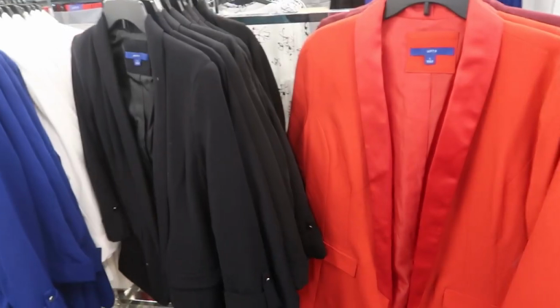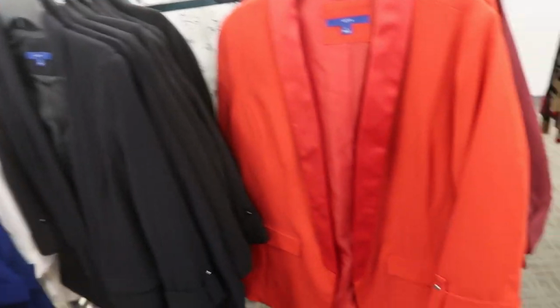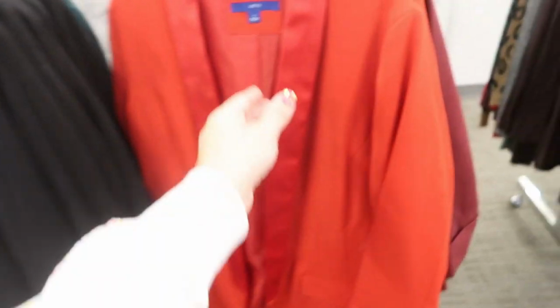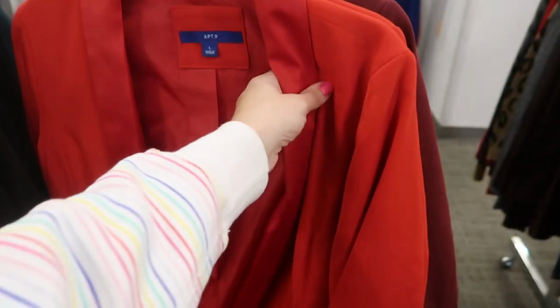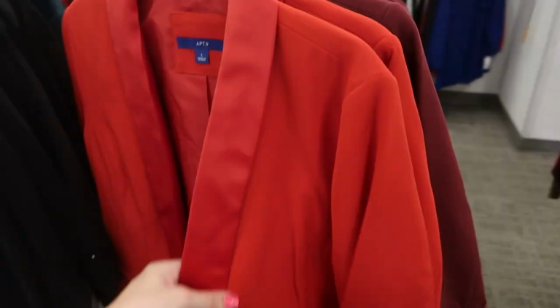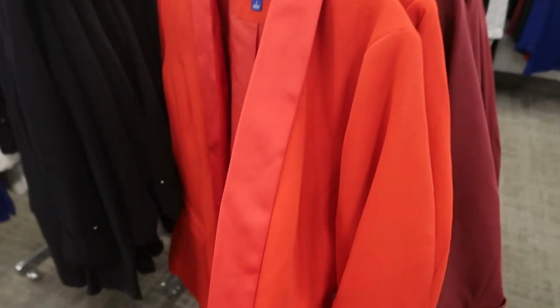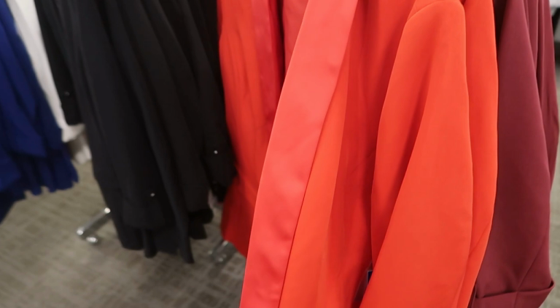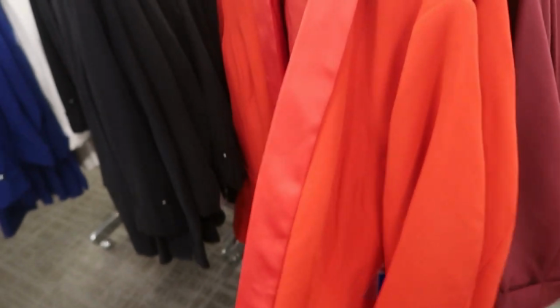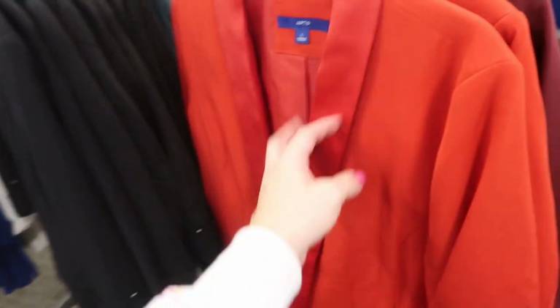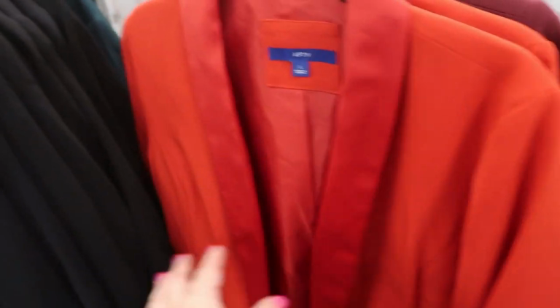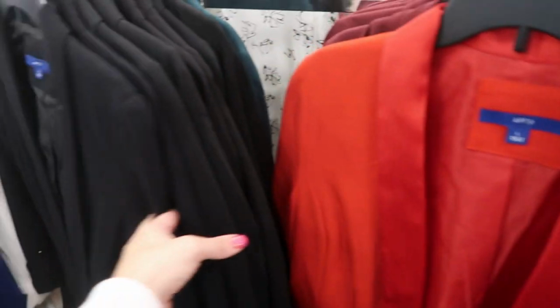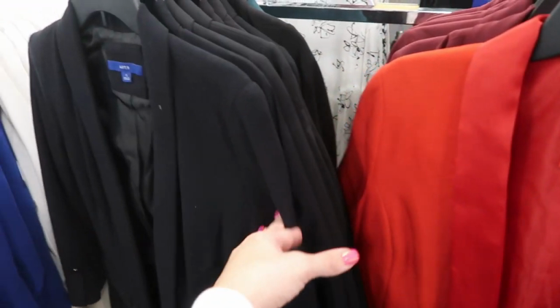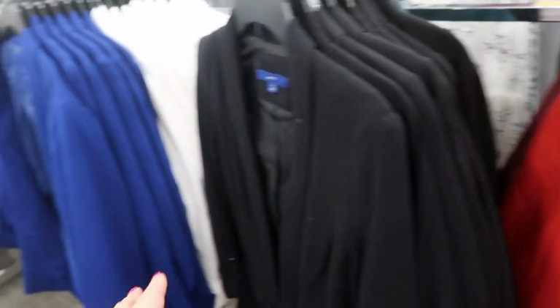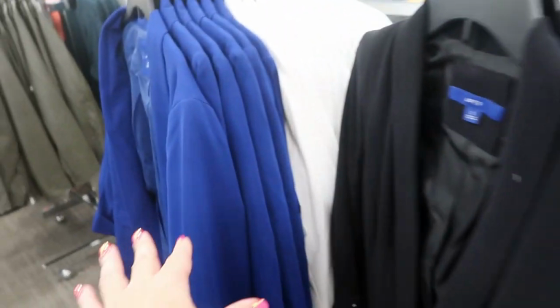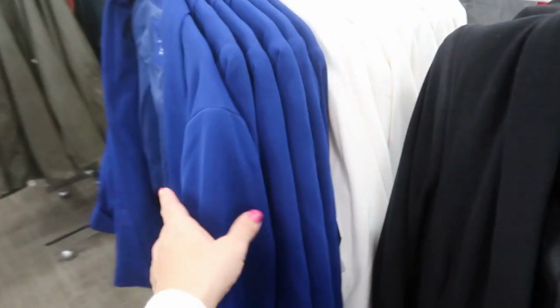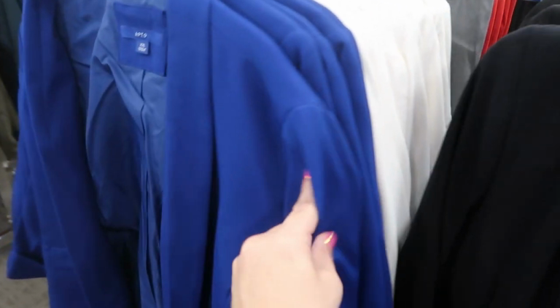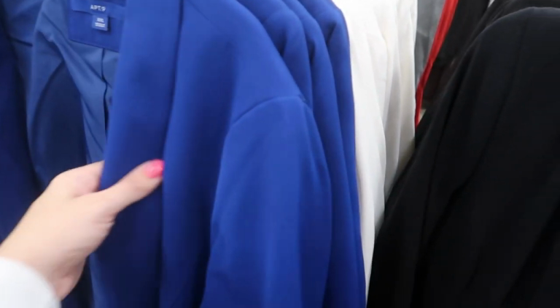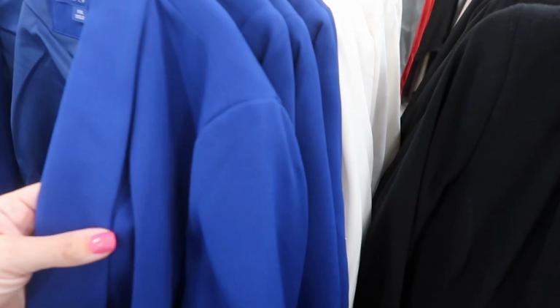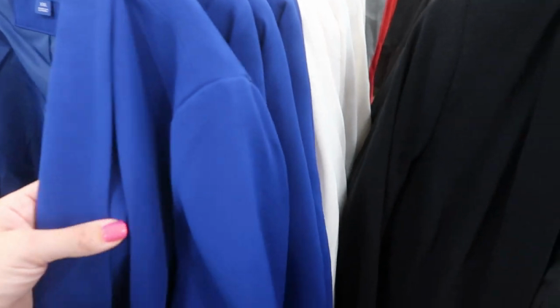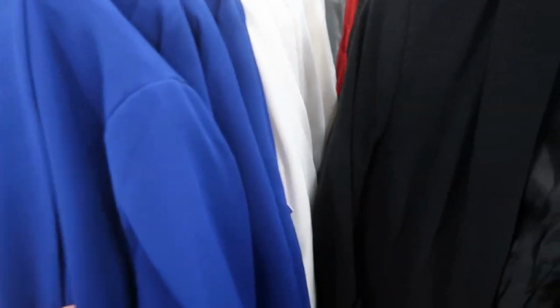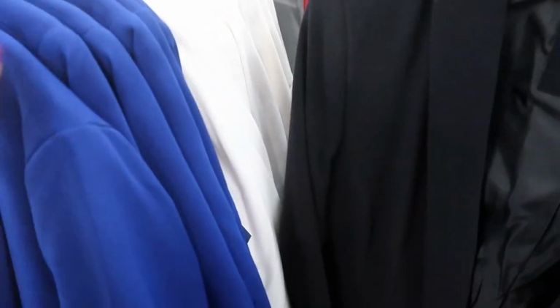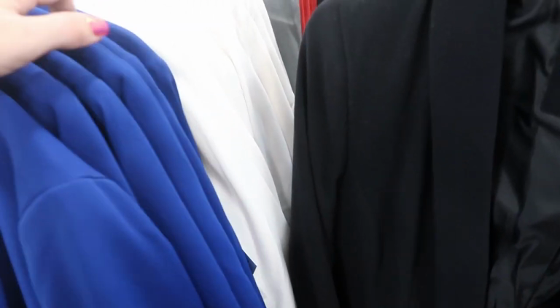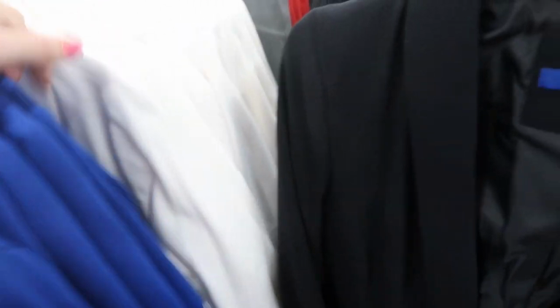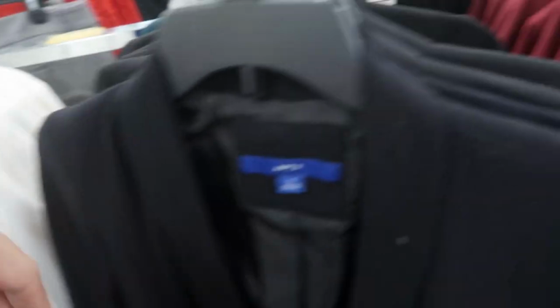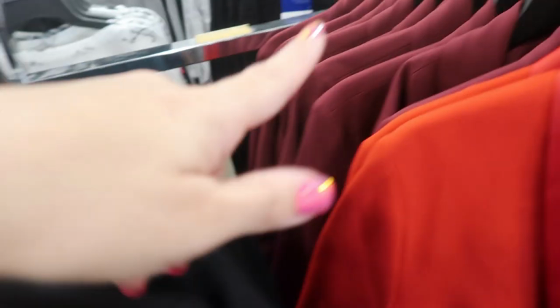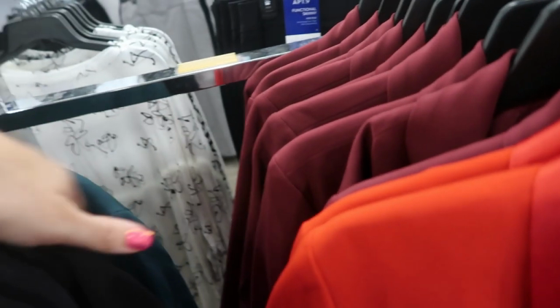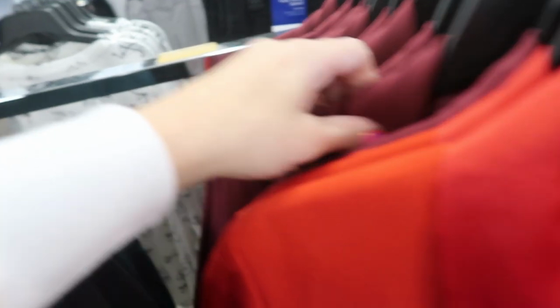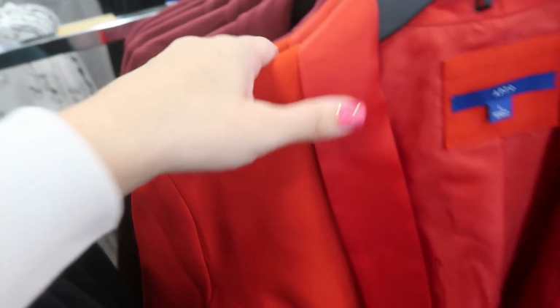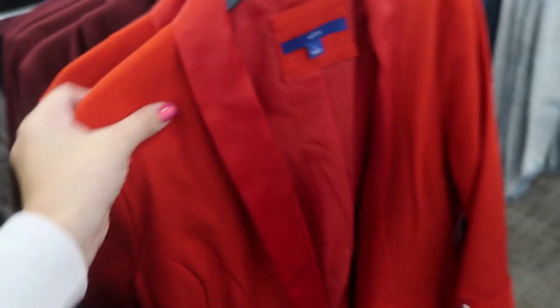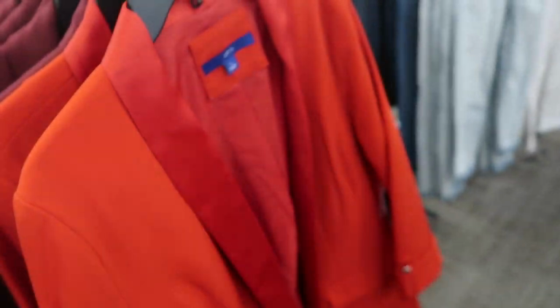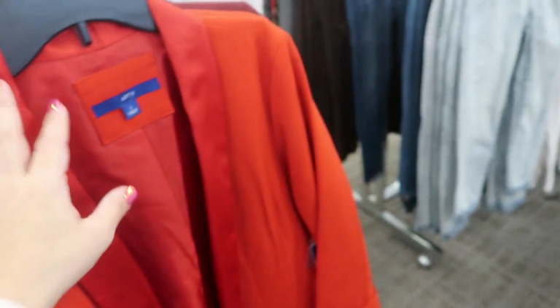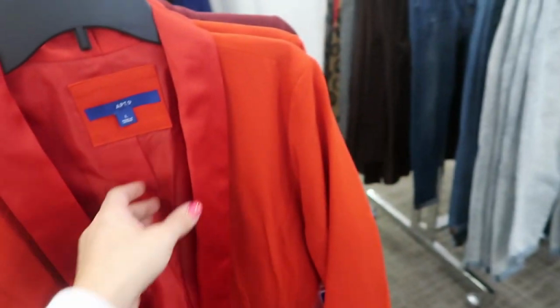Apartment Nine also has some cute blazers. The red one has a satin trim — it also comes in black, blue, white, and burgundy. It looks like the red is the only one with the satin trim.